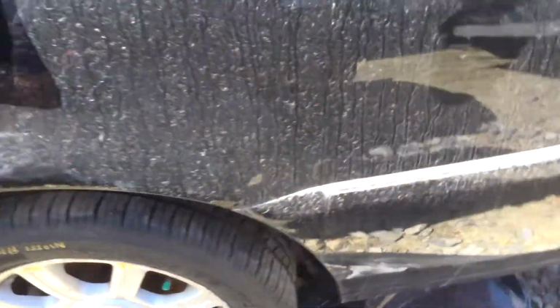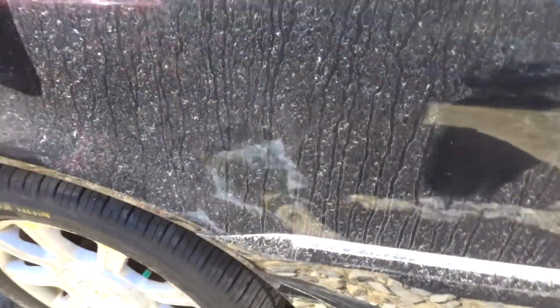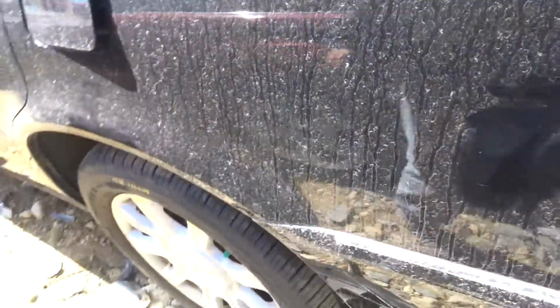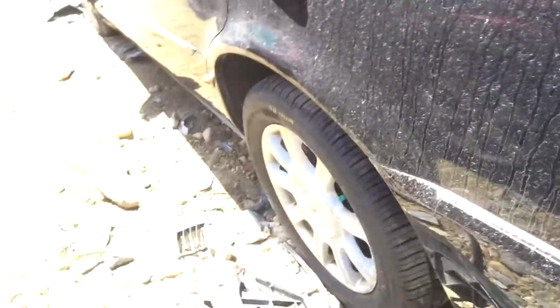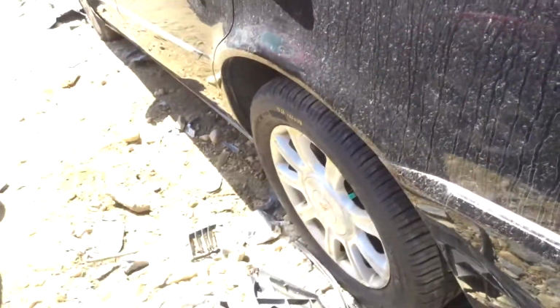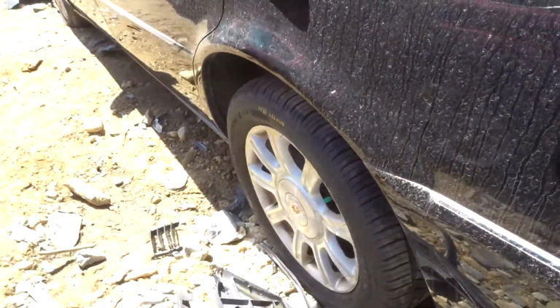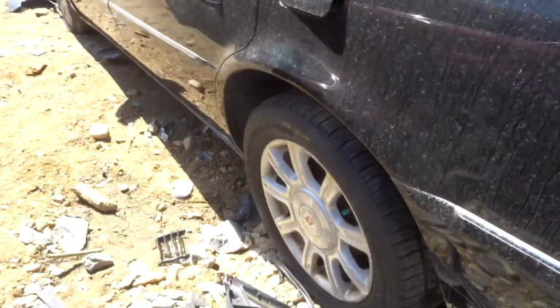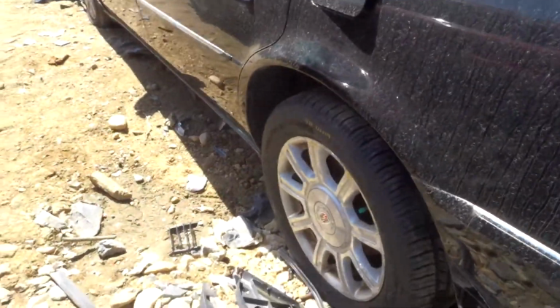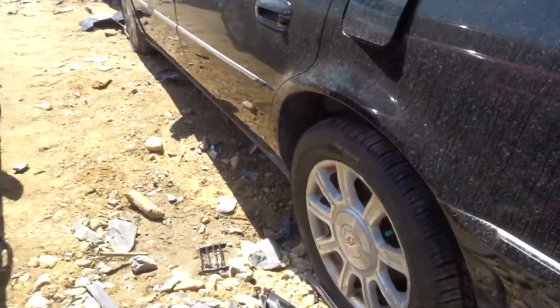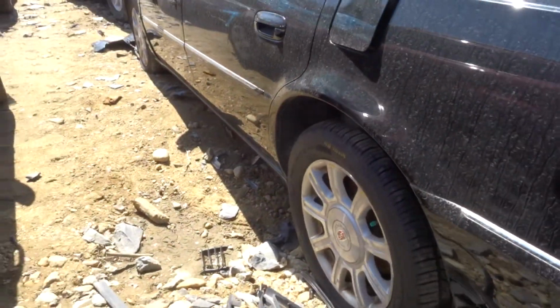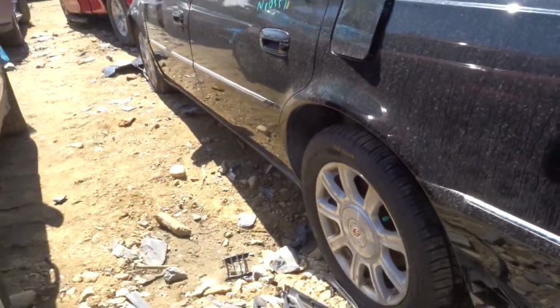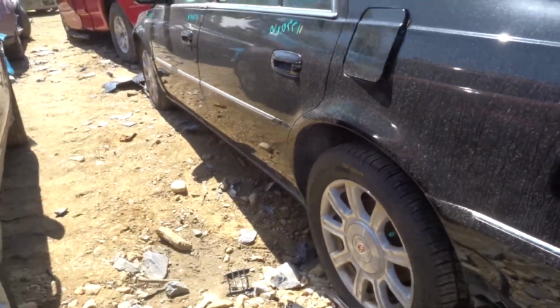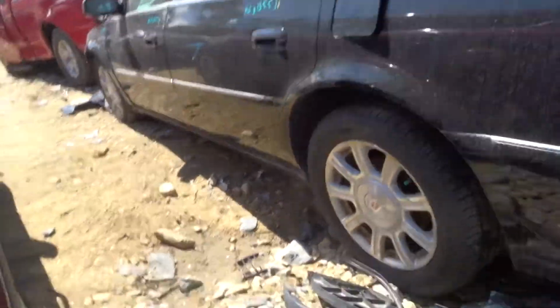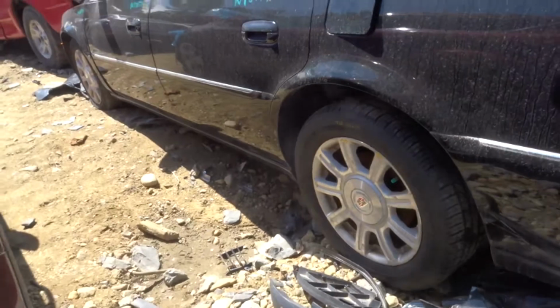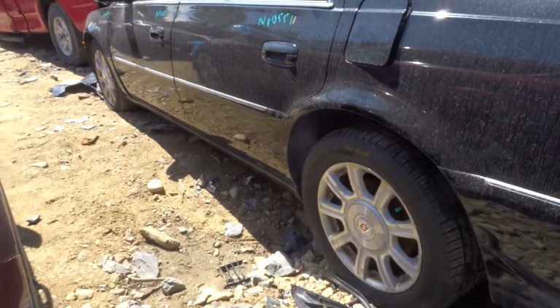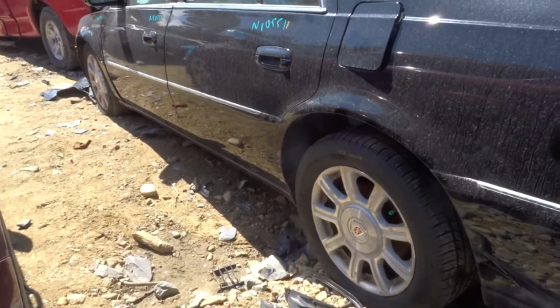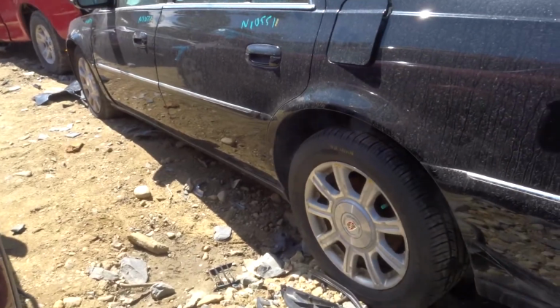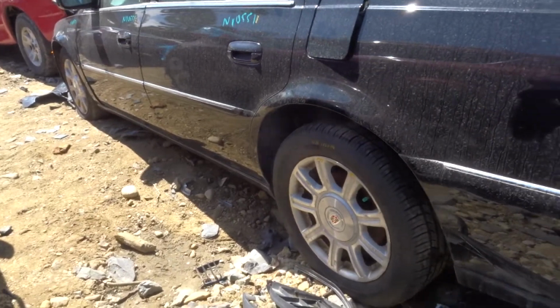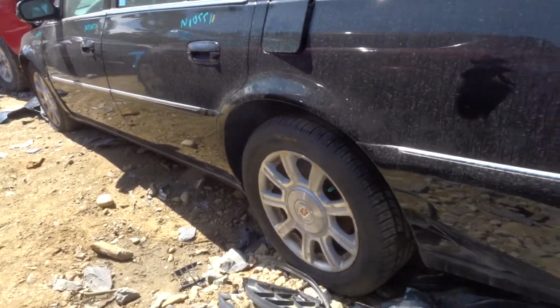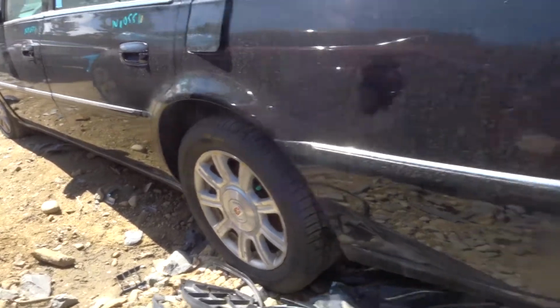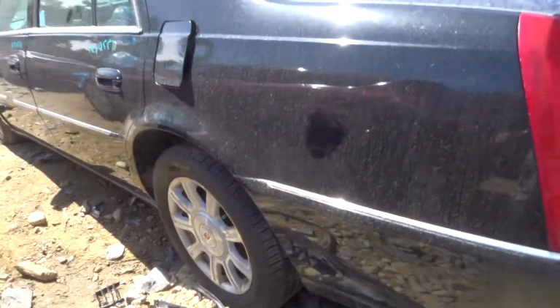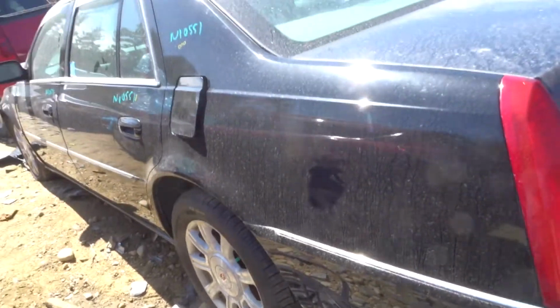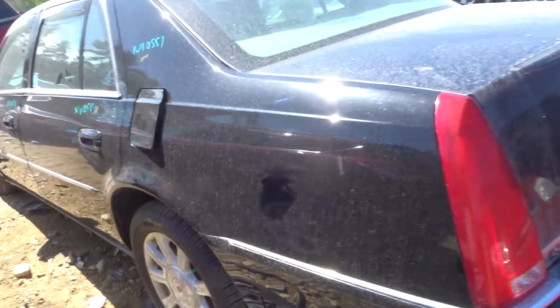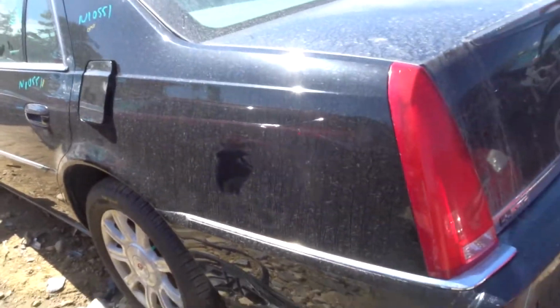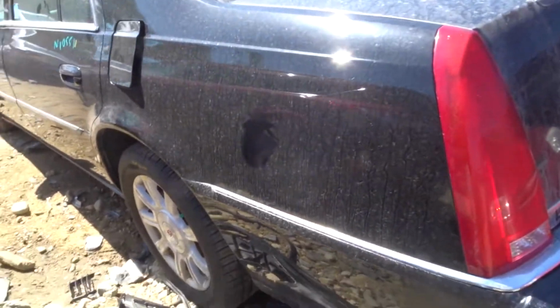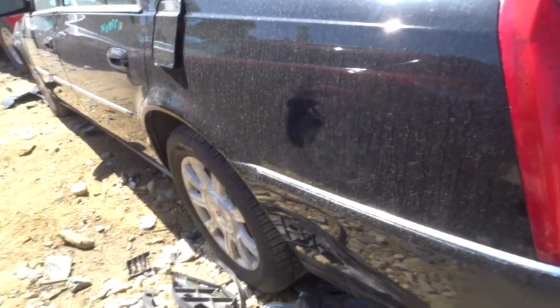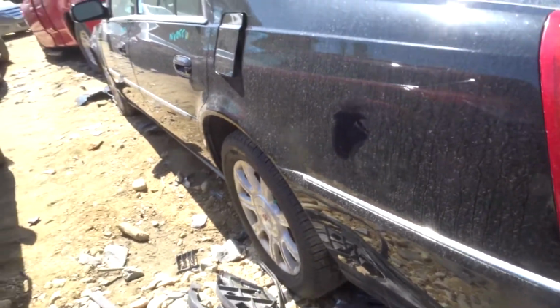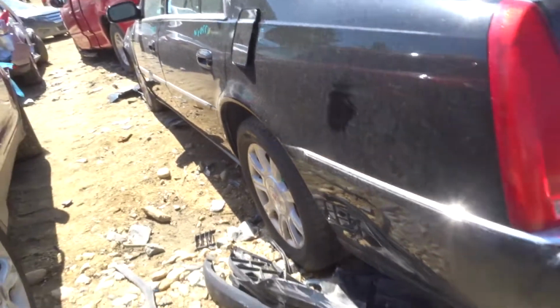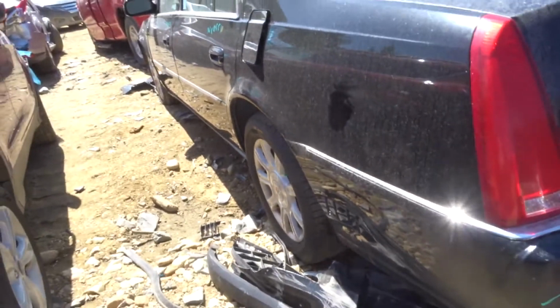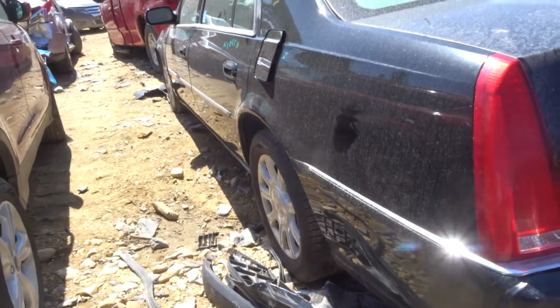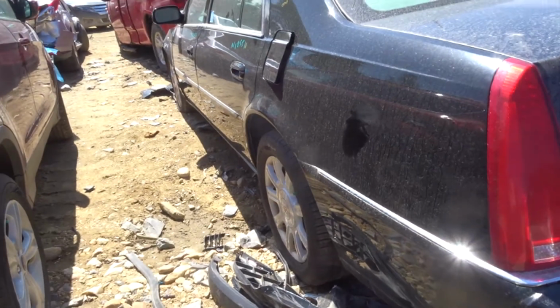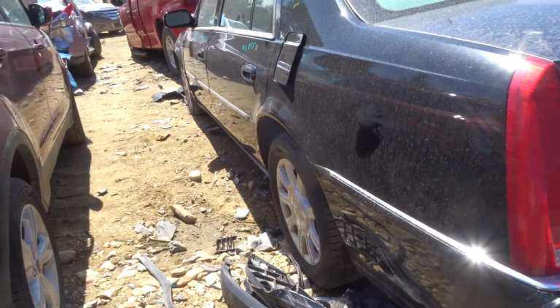We've got two 235/55 17-inch Michelin Premier AS tires in good condition. The rear tire is like new. All the wheels I'm going to core — they're all cruddy.